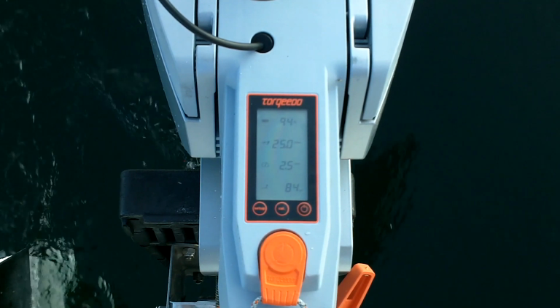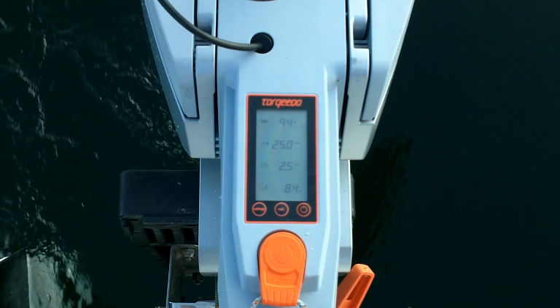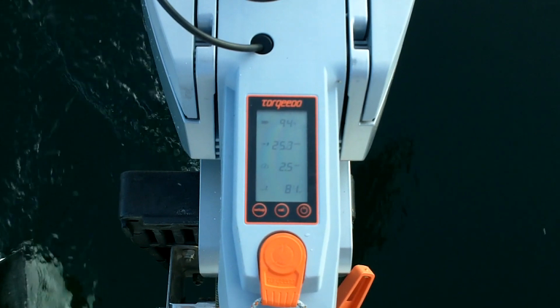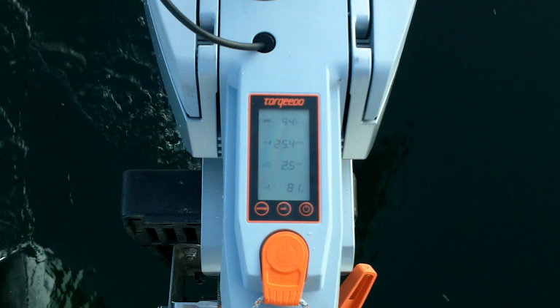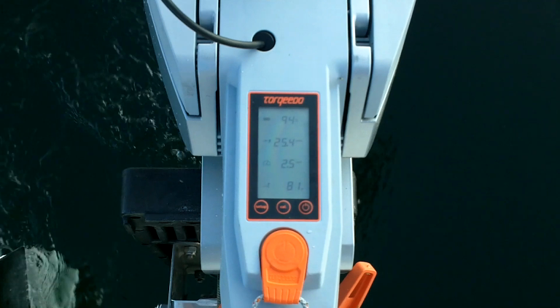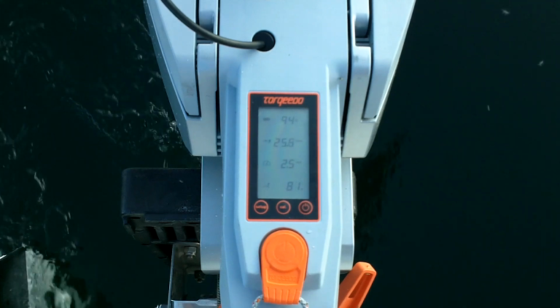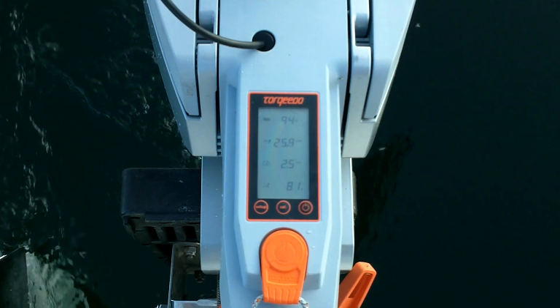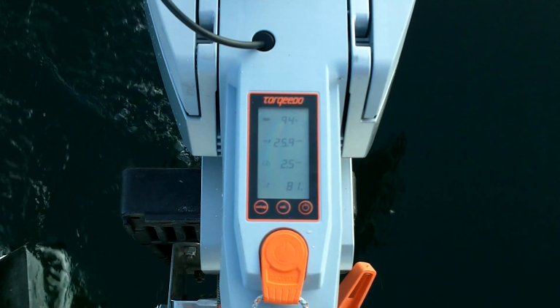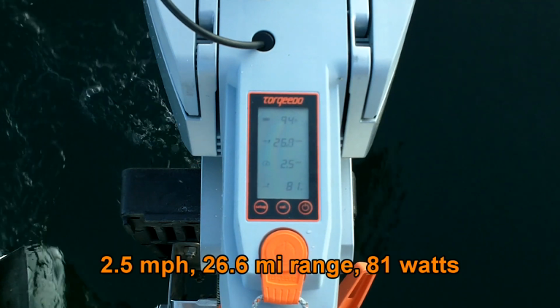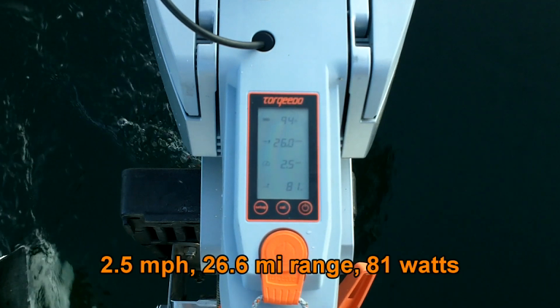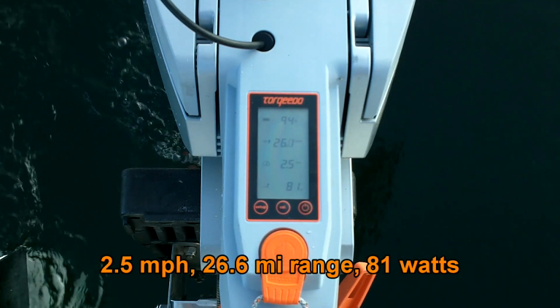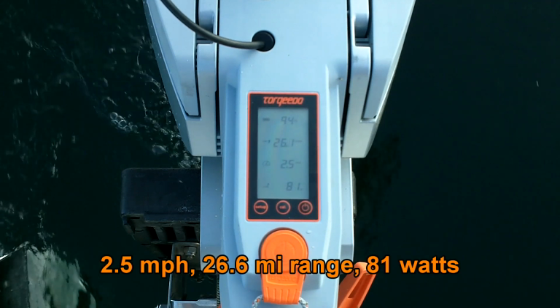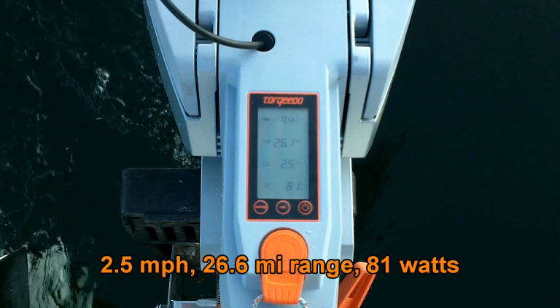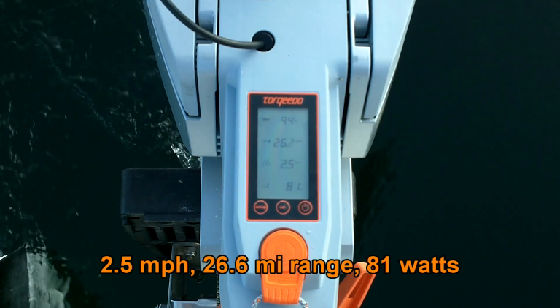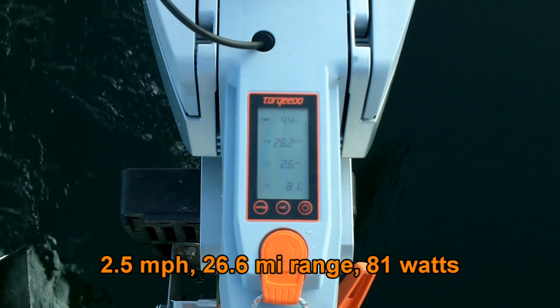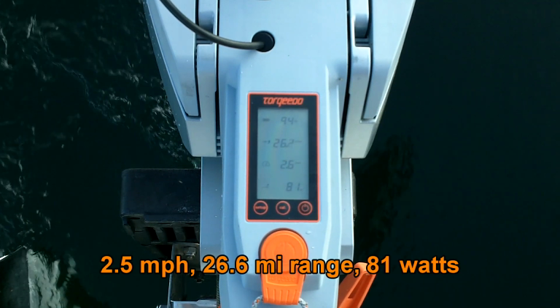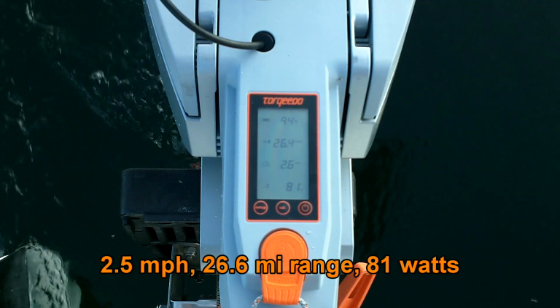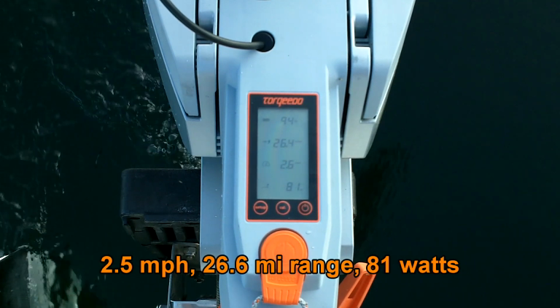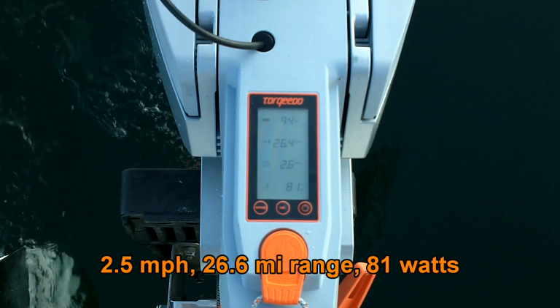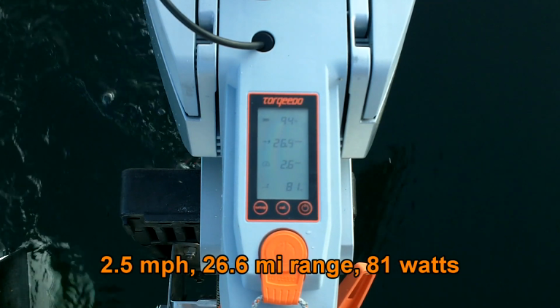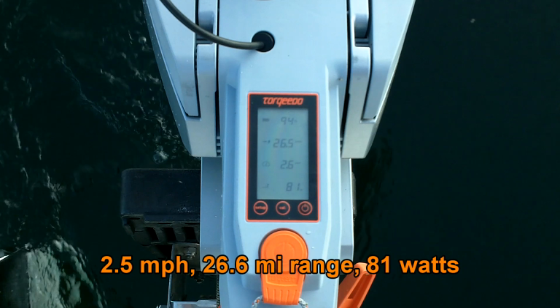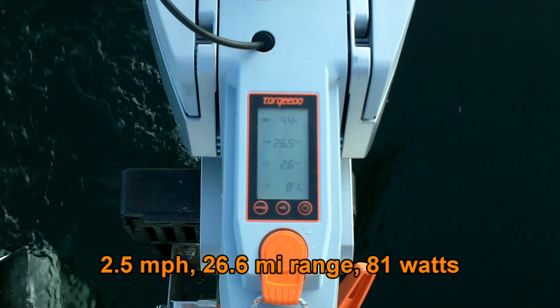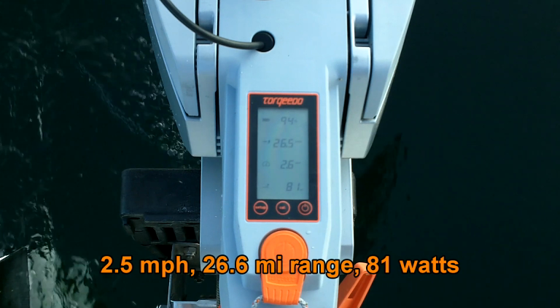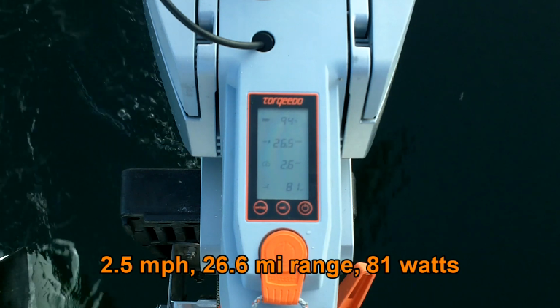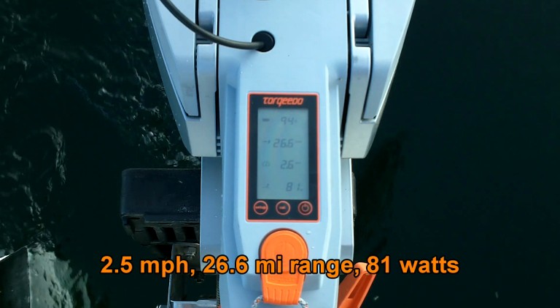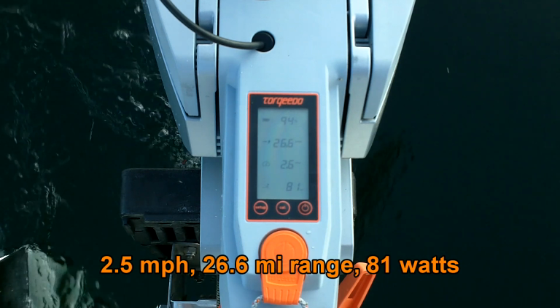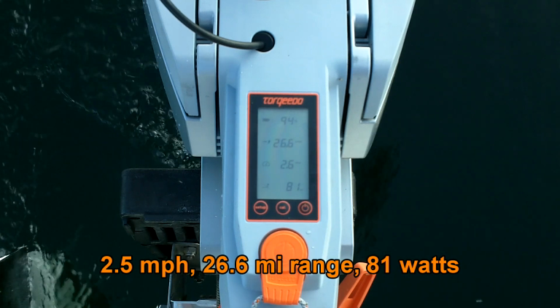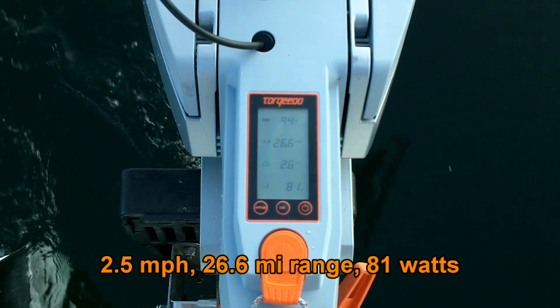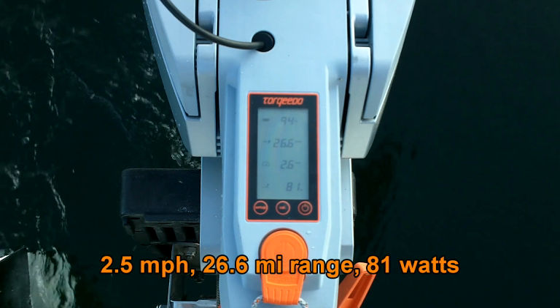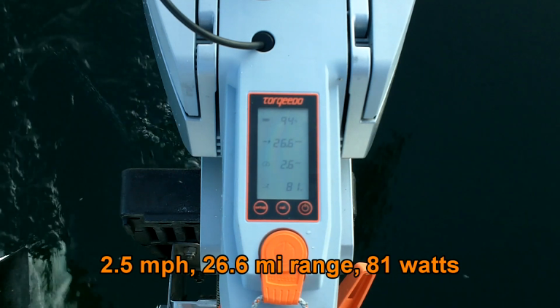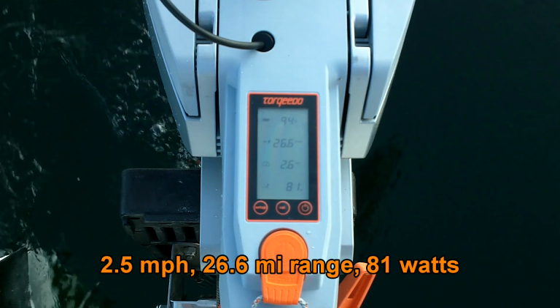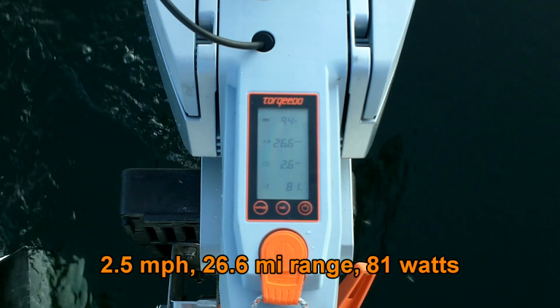And now we're doing 2.5 miles an hour. We're consuming 81 watts right now, and we've got a 26.5 mile range.